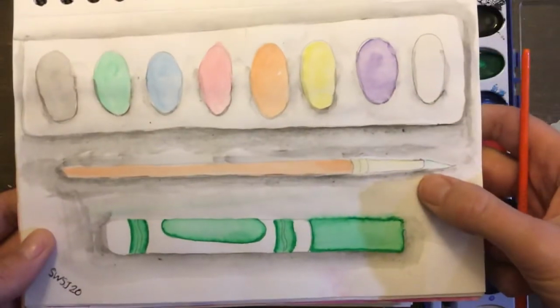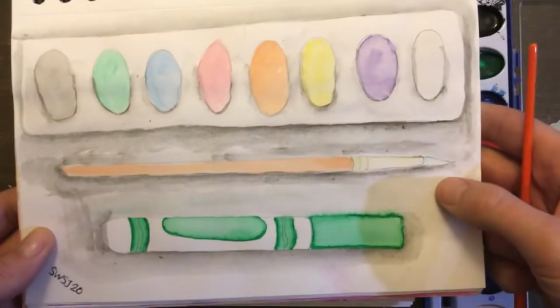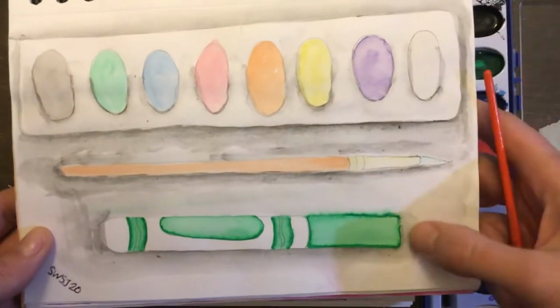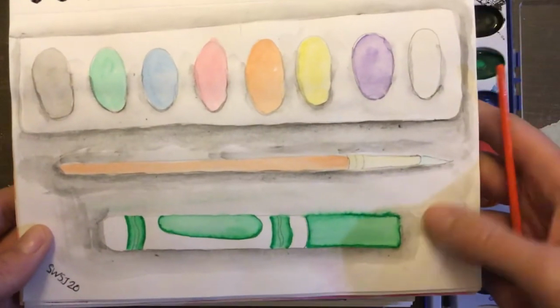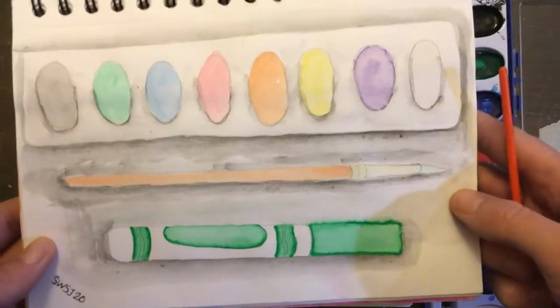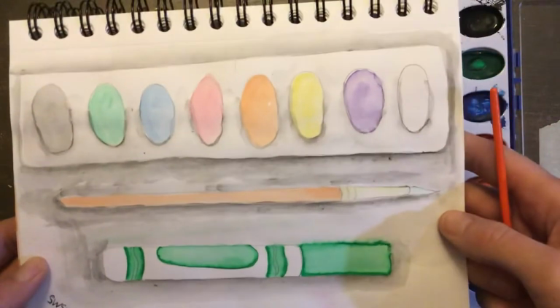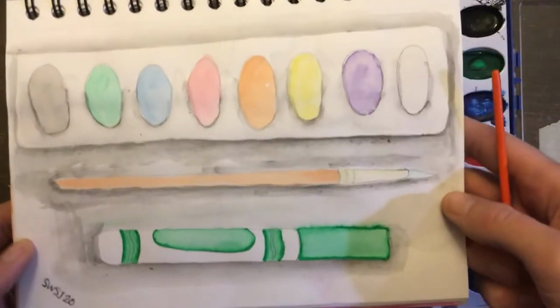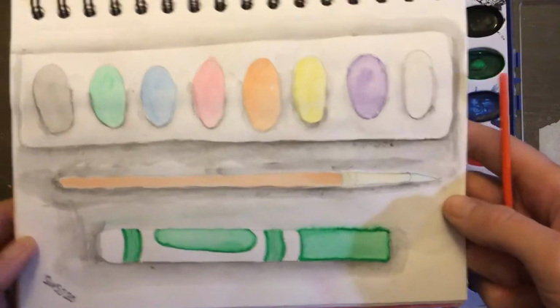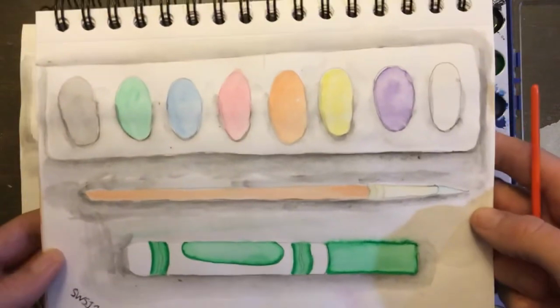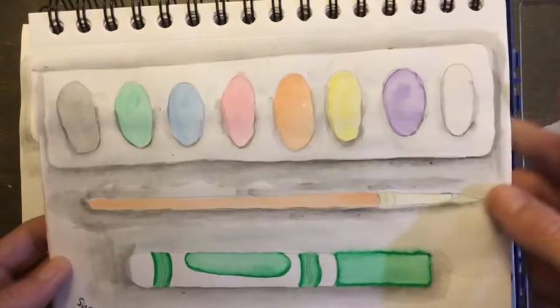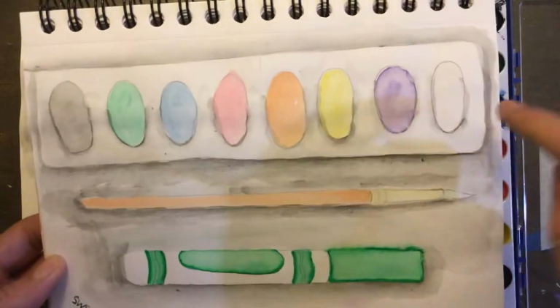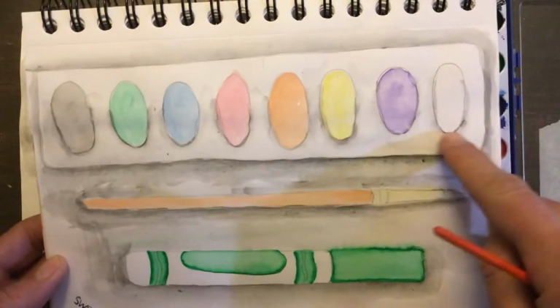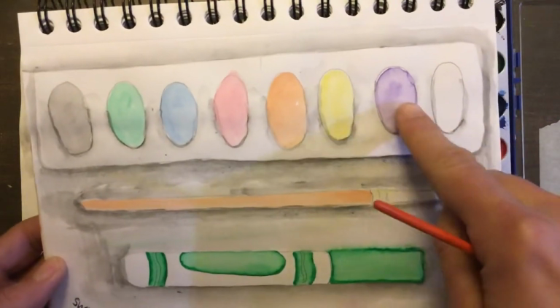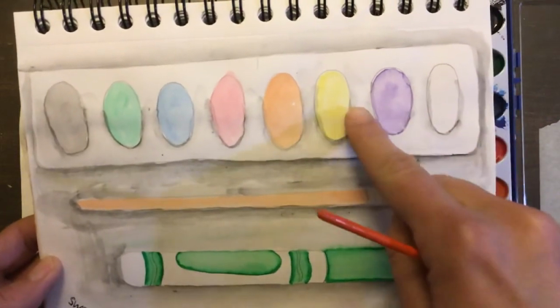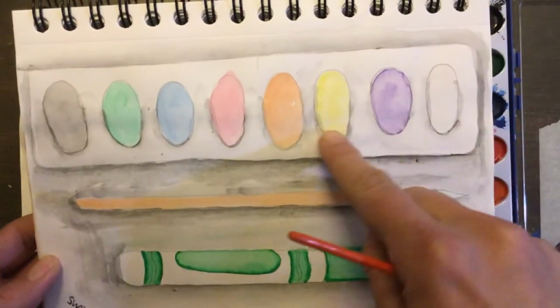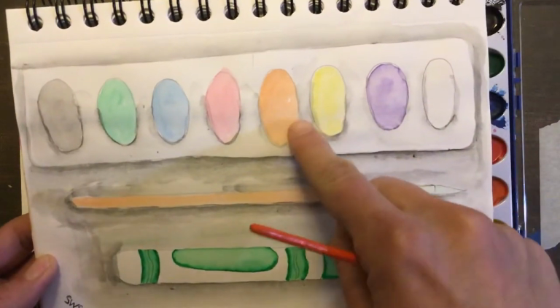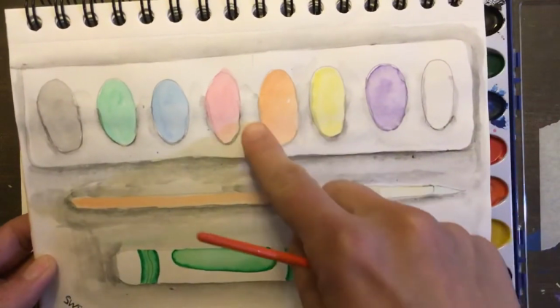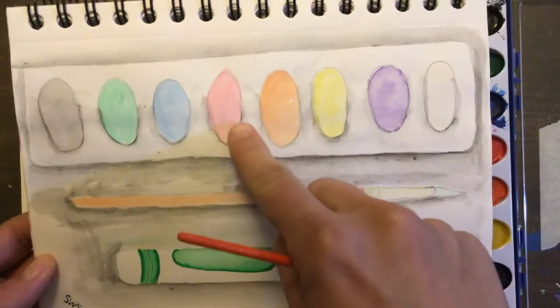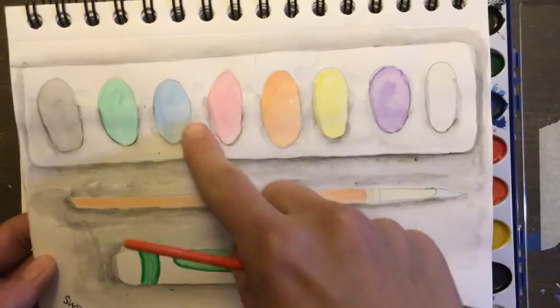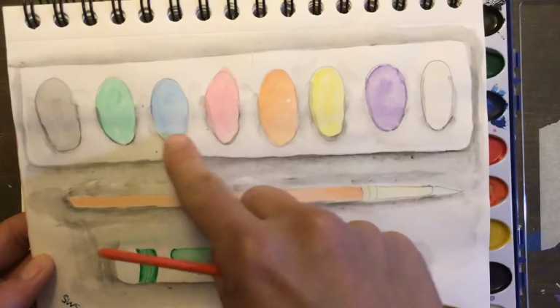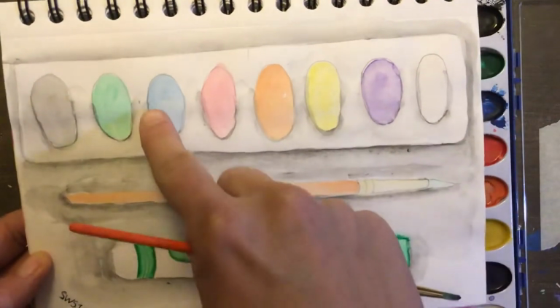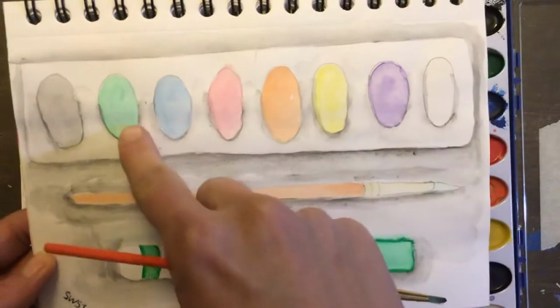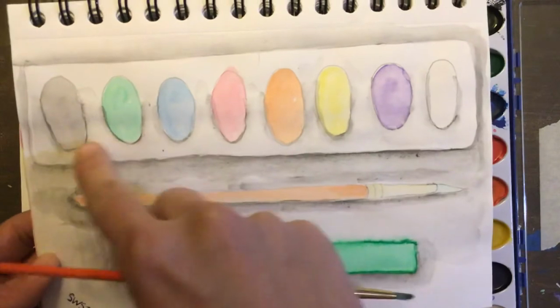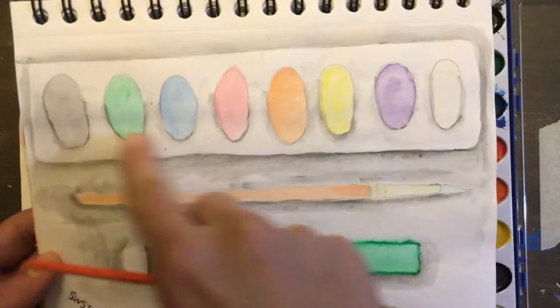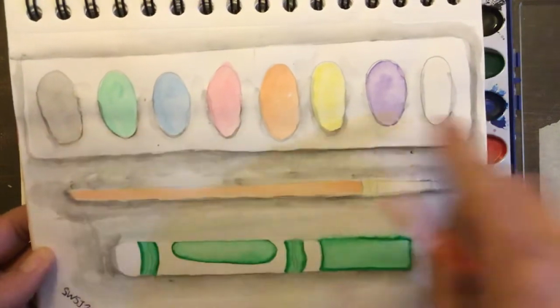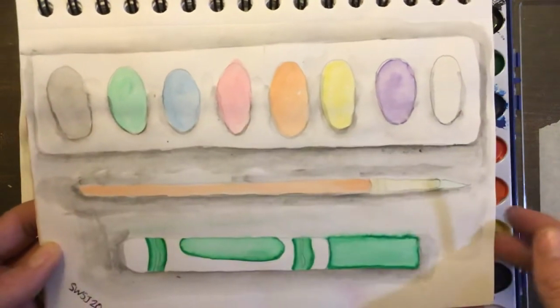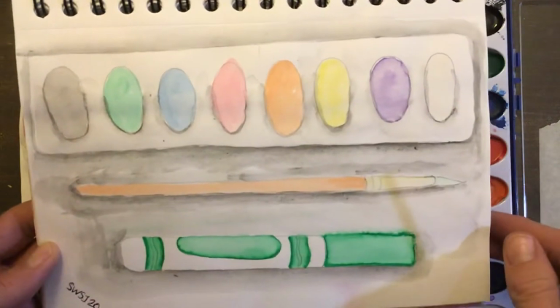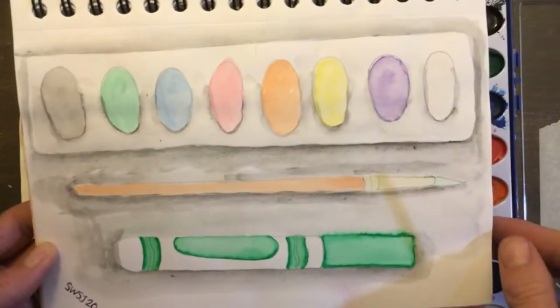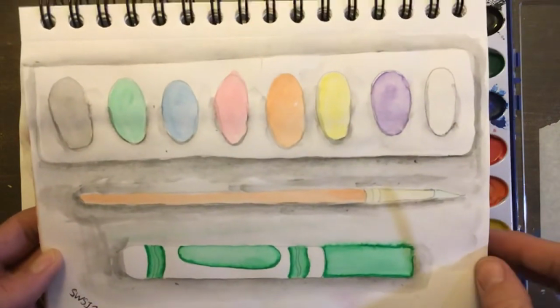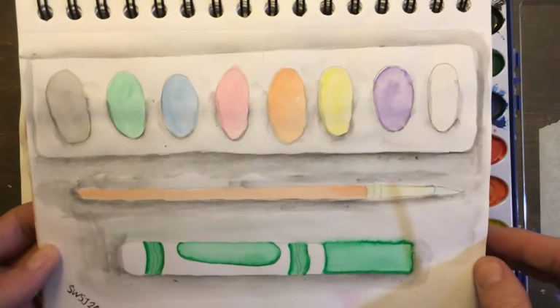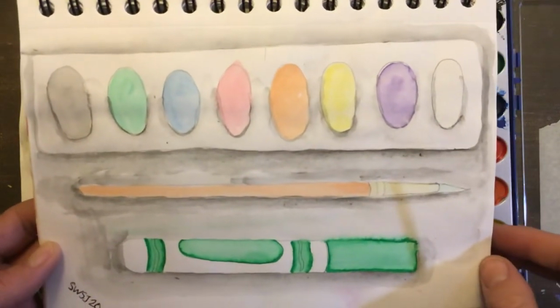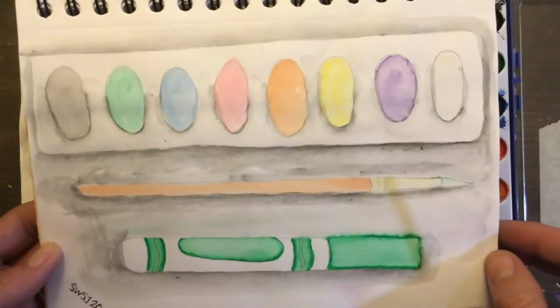Here I did the same thing with my marker, and then I did it right around here on all of these also. And that's how you get that really cool realistic effect.